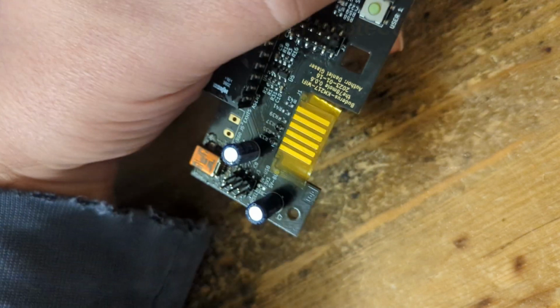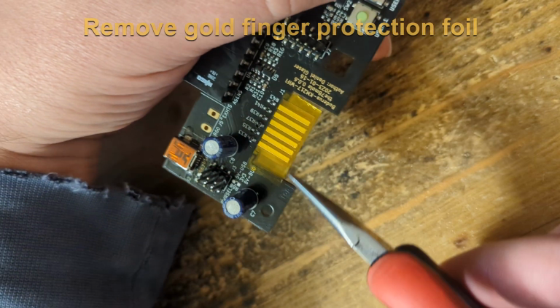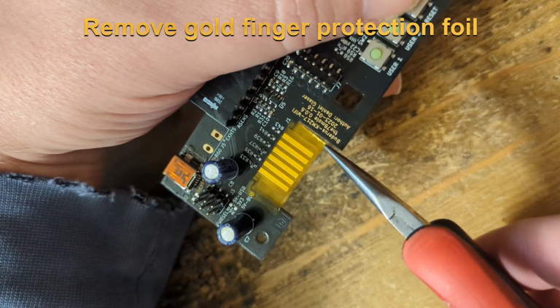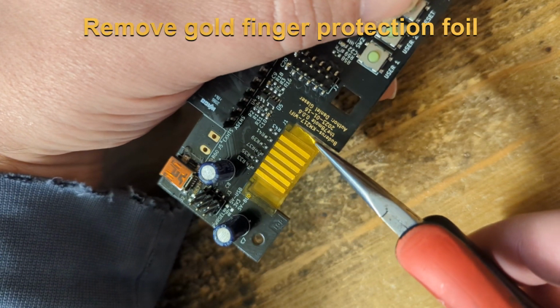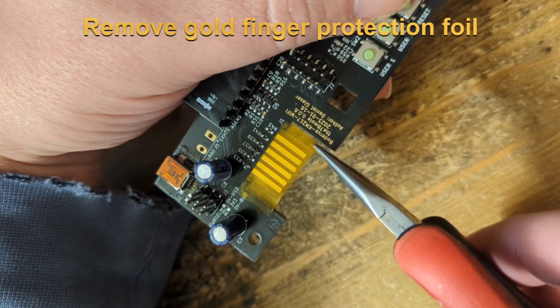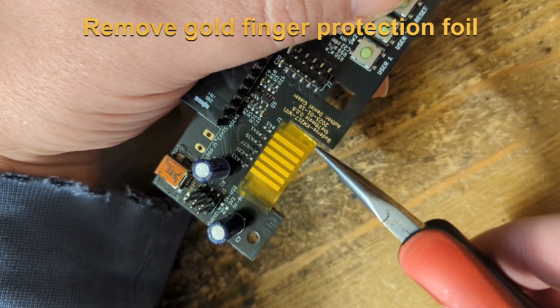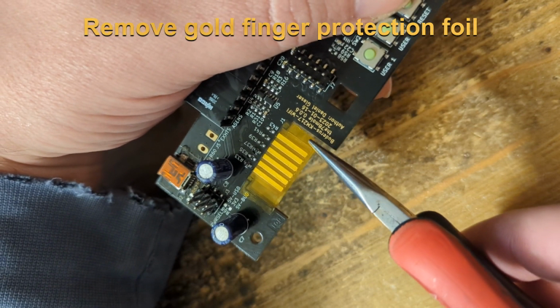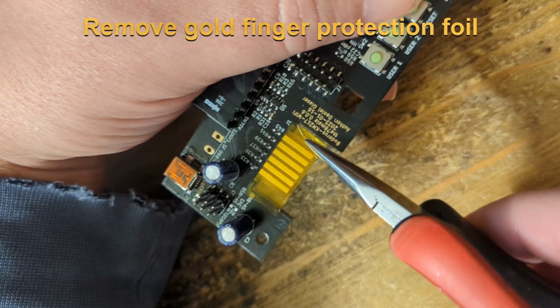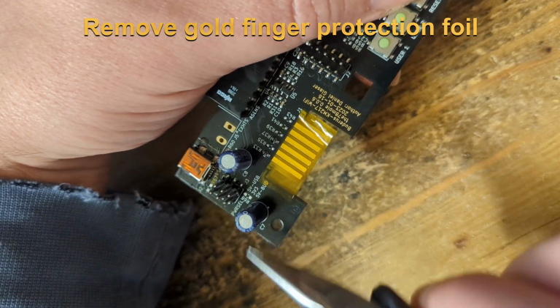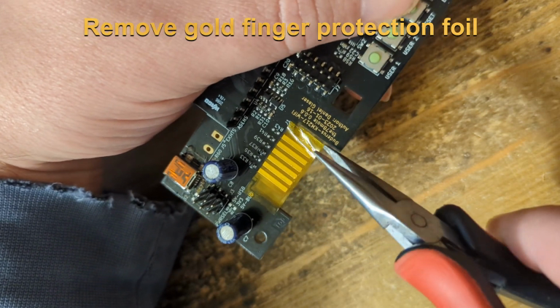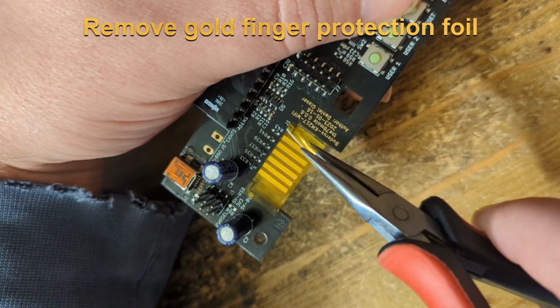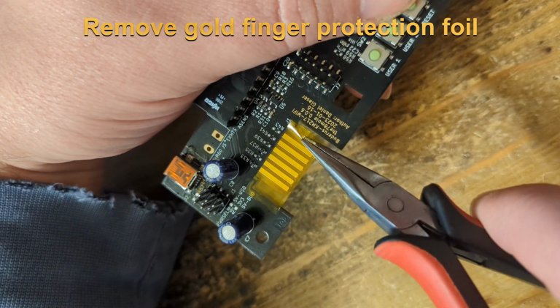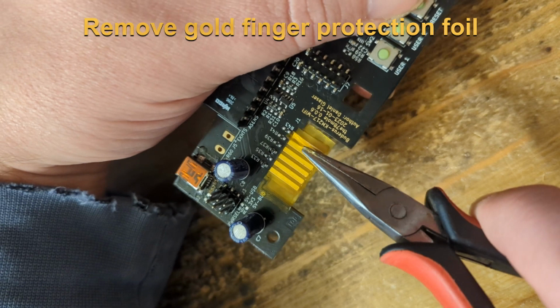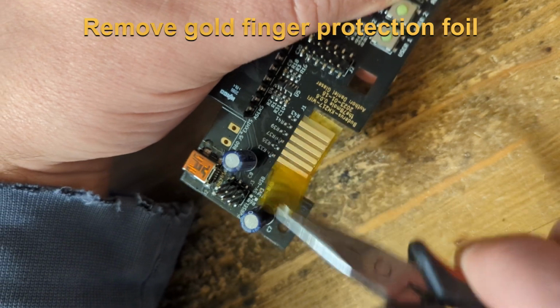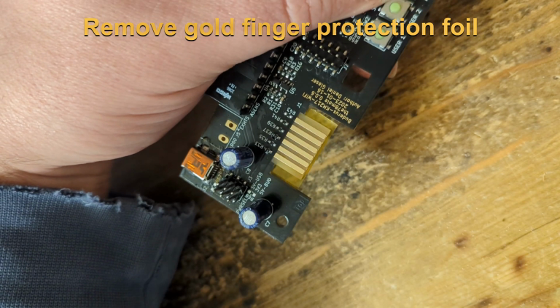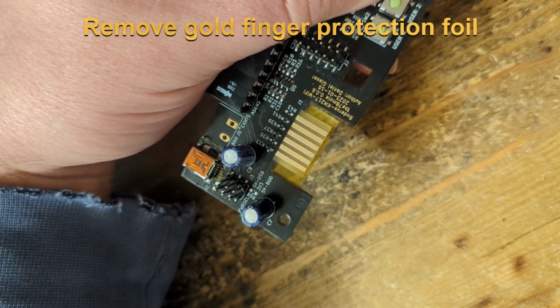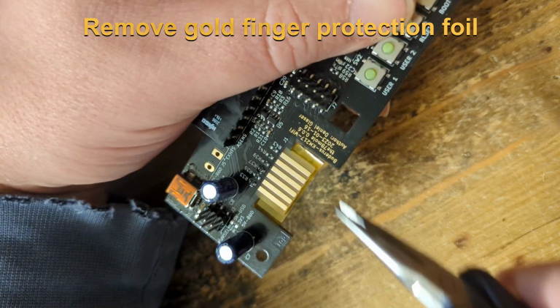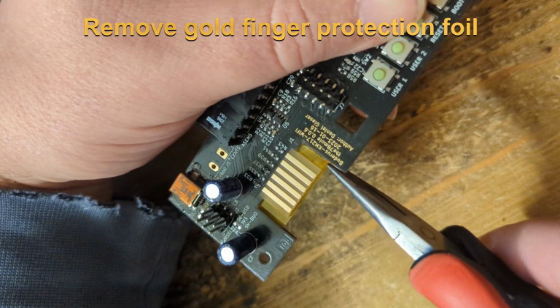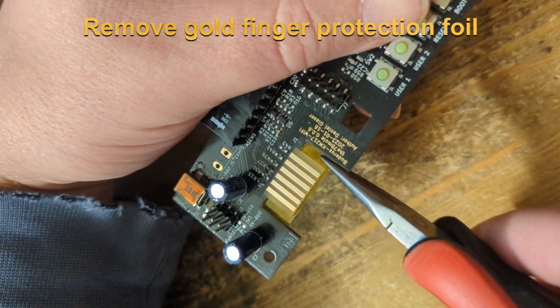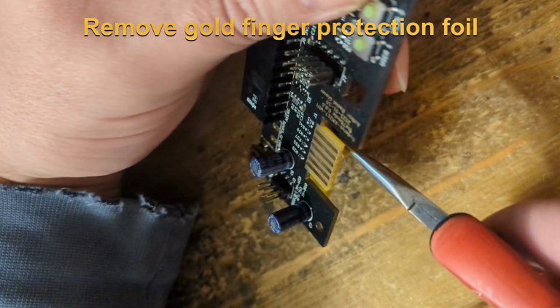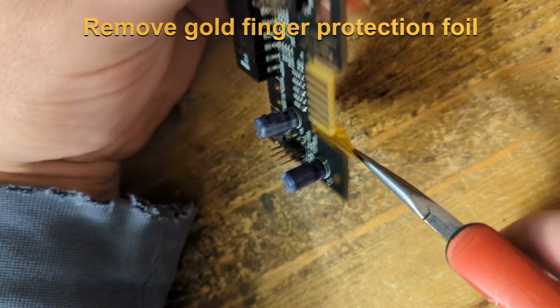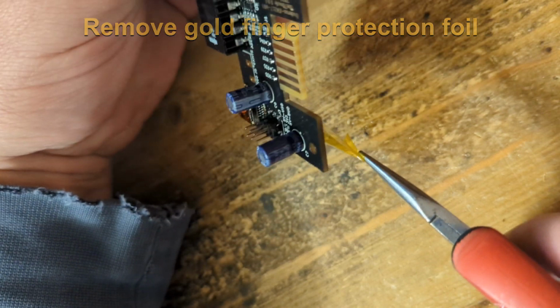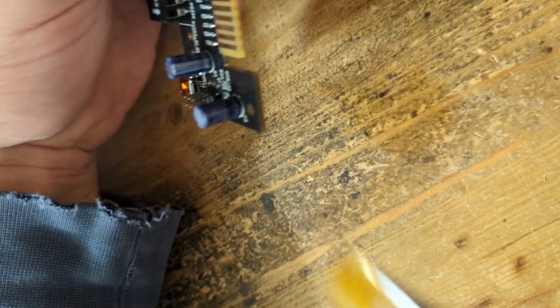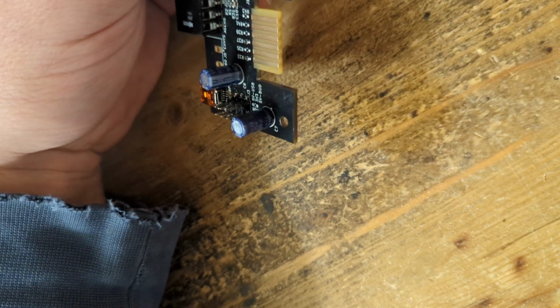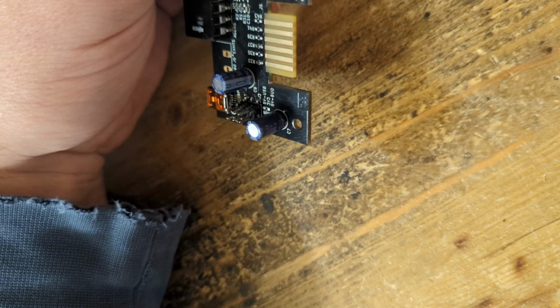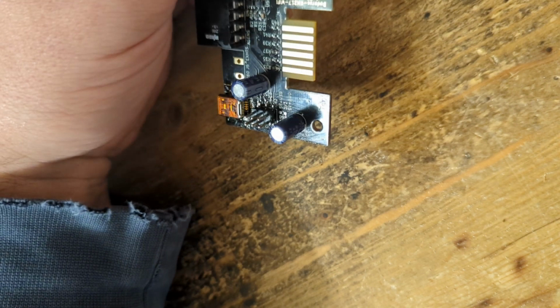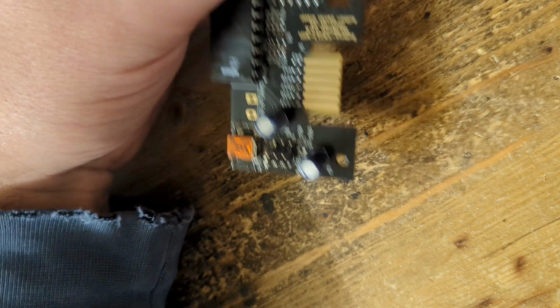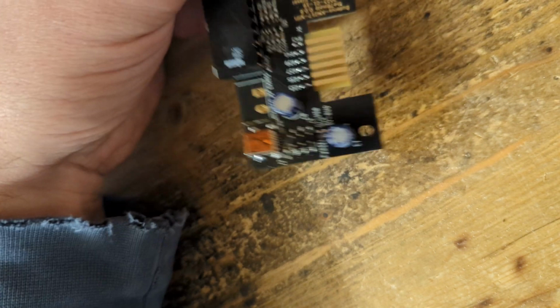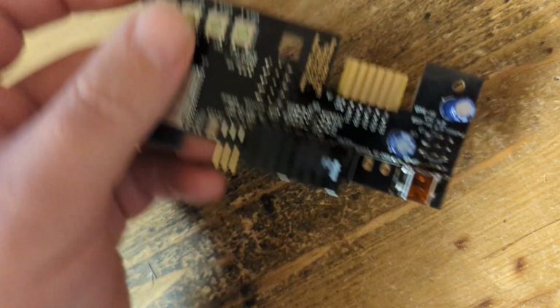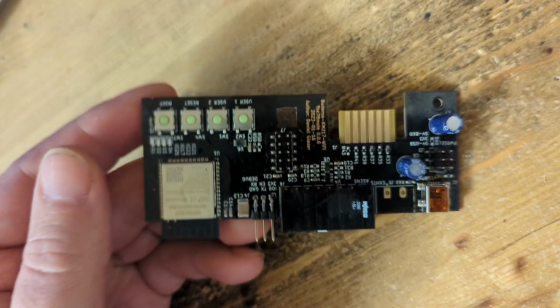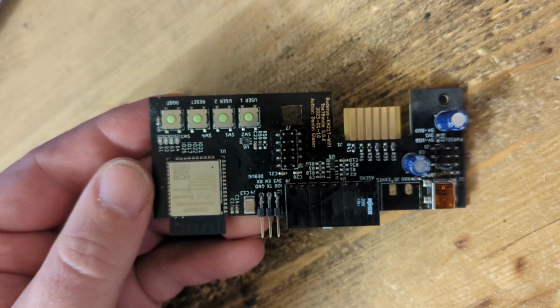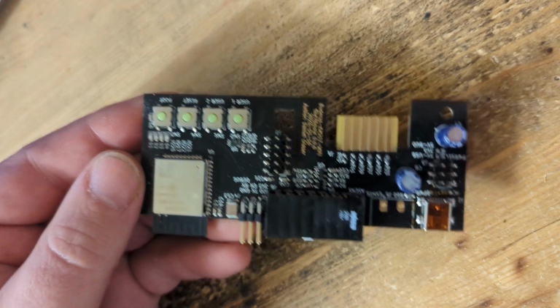Then we remove the protective foils from the gold fingers. The board is ready.